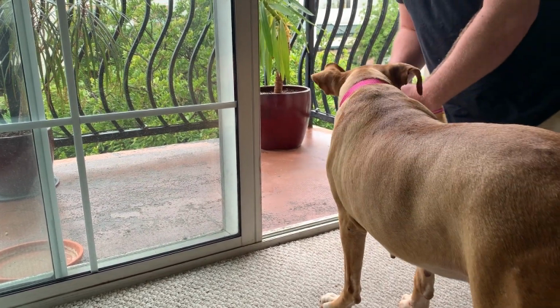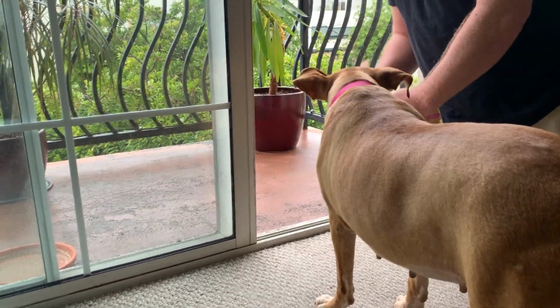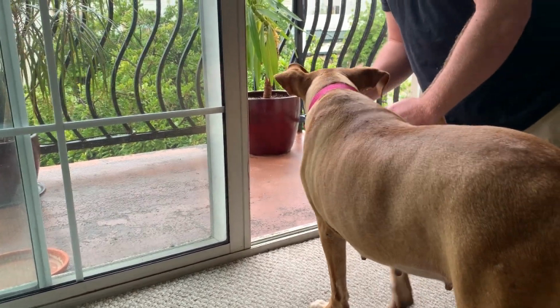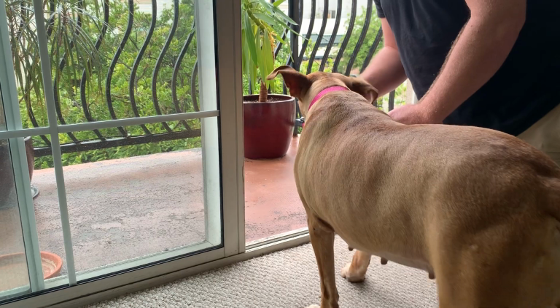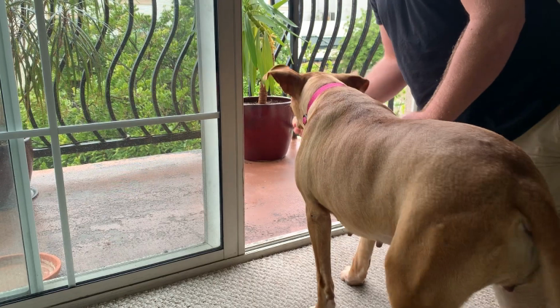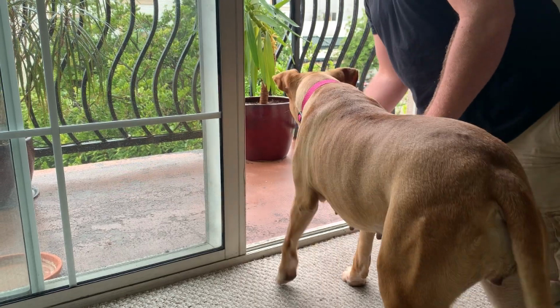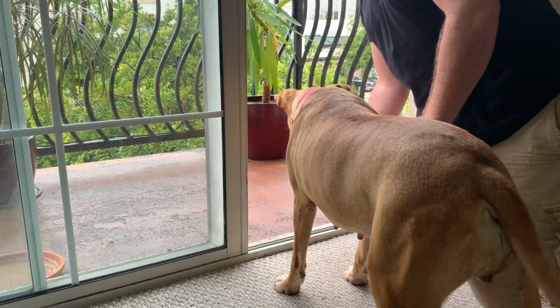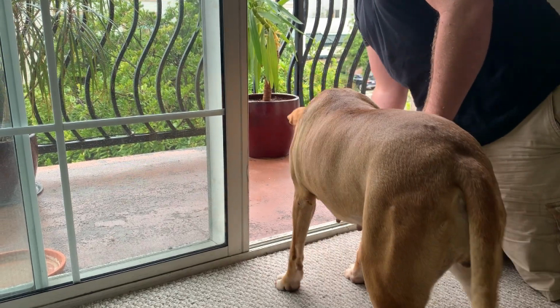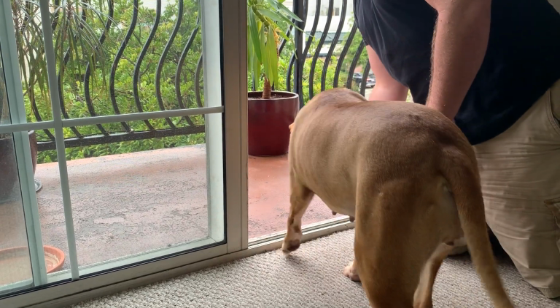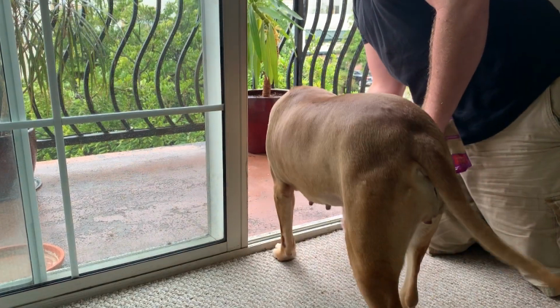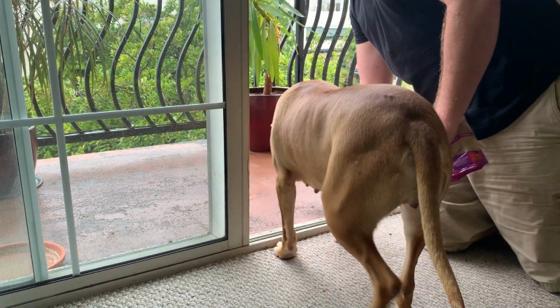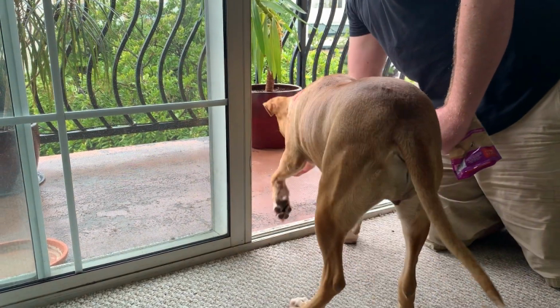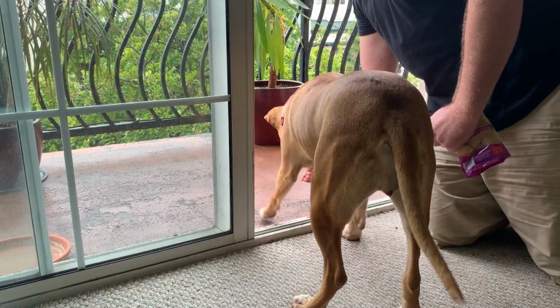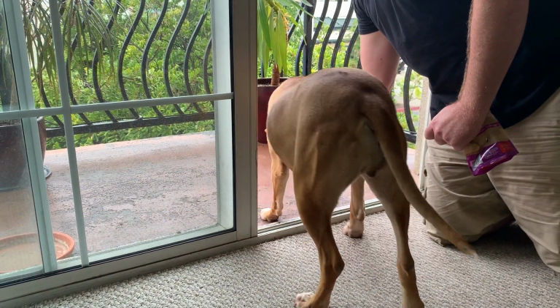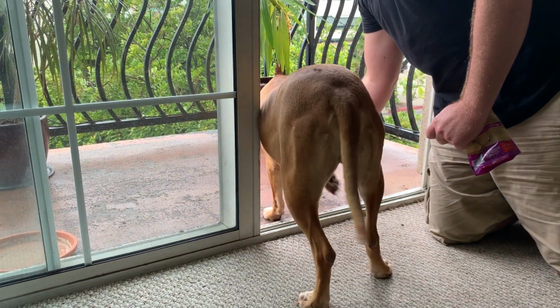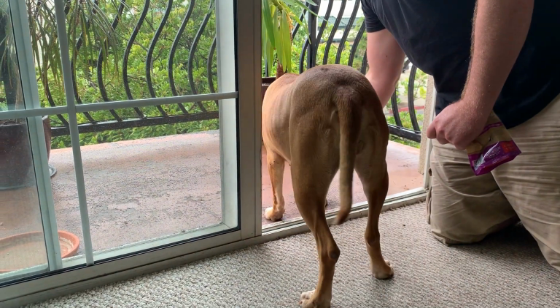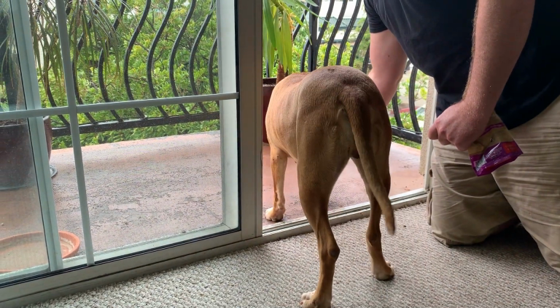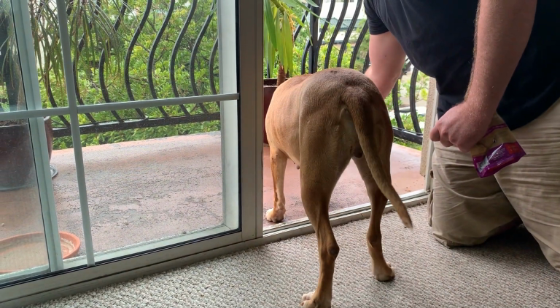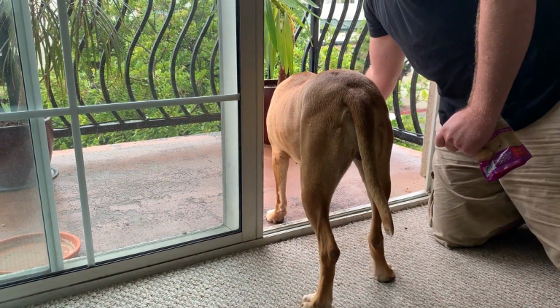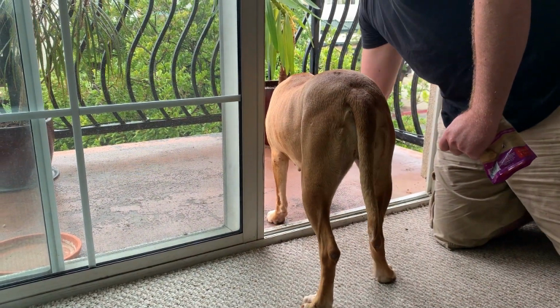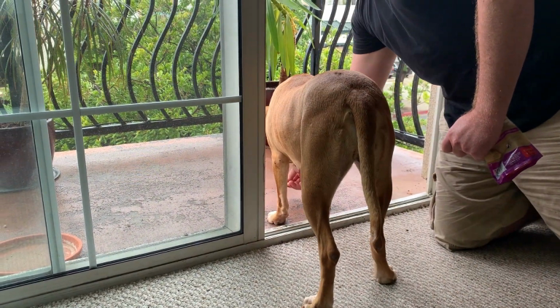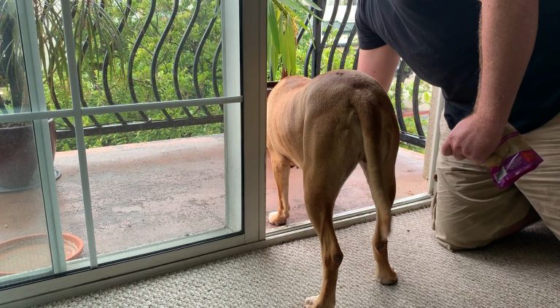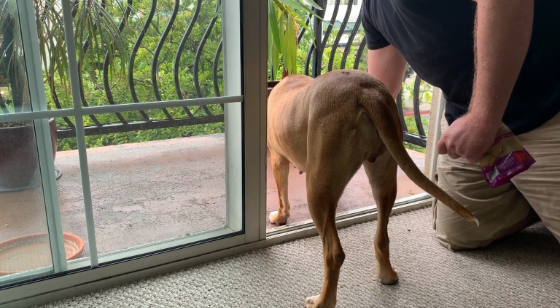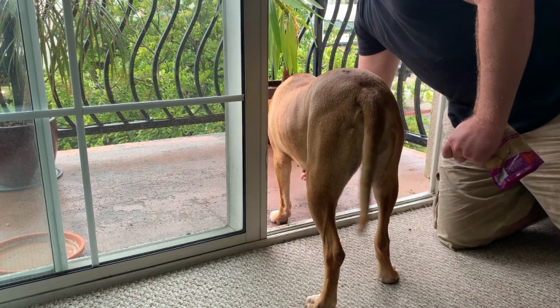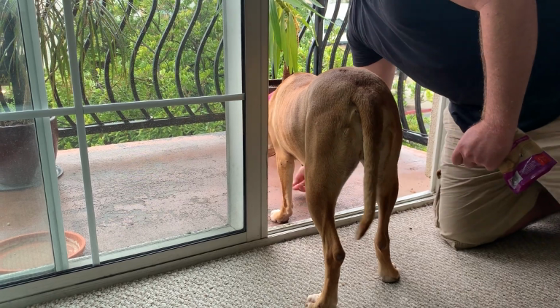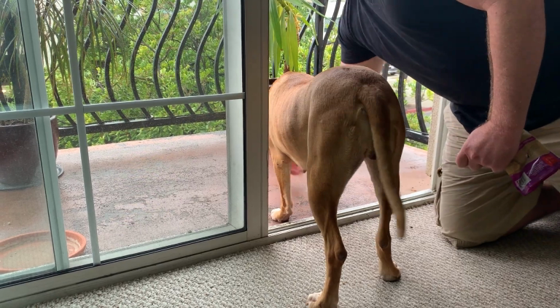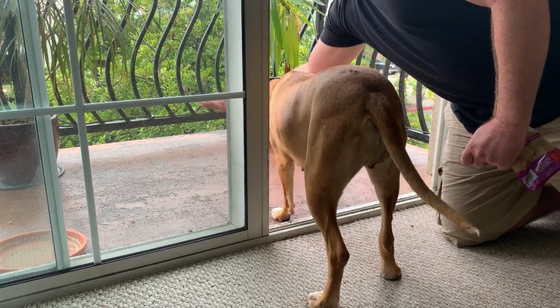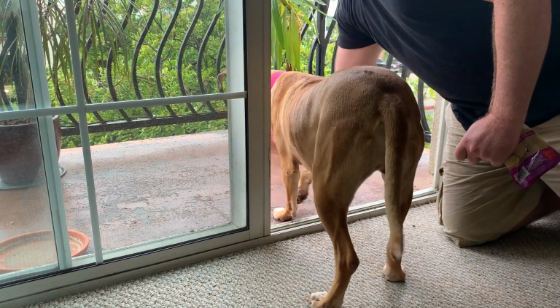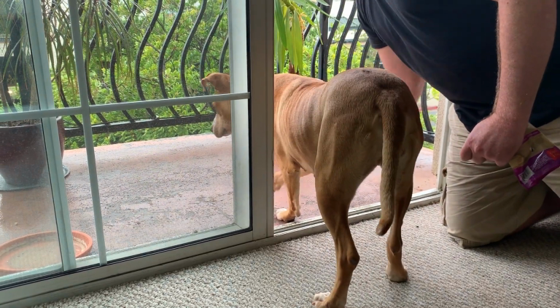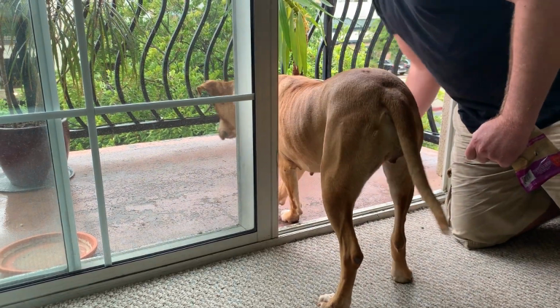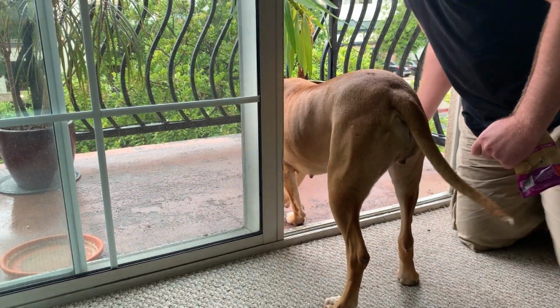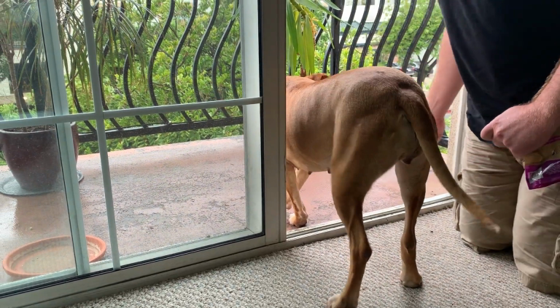She still lost that treat — she doesn't have very good object tracking, which her guardian has noticed. It's something that develops early on in puppies; for humans it needs to develop before they turn 11 years old.